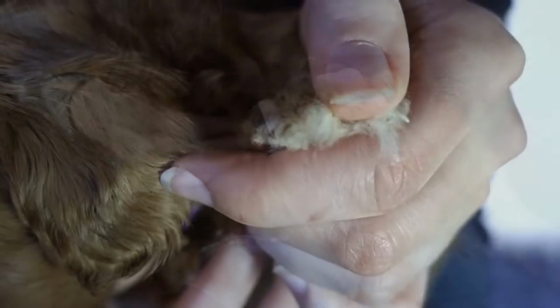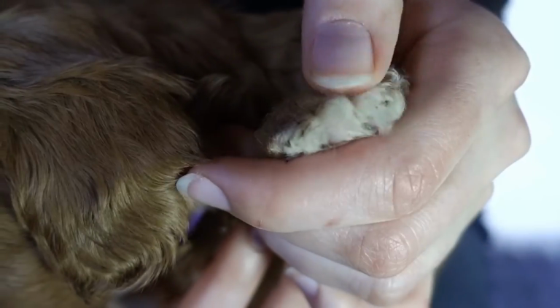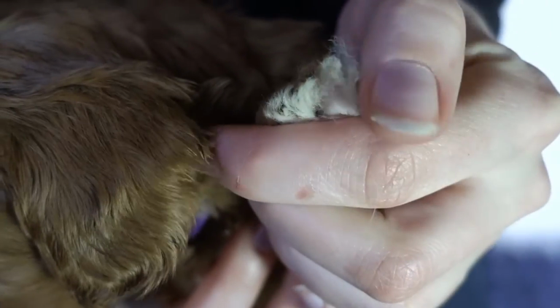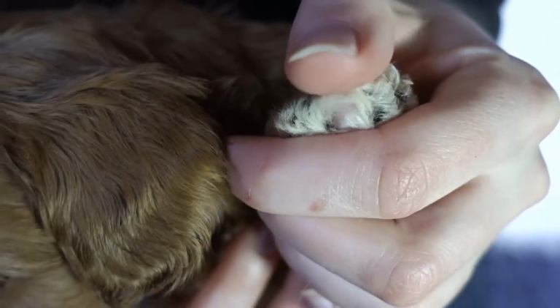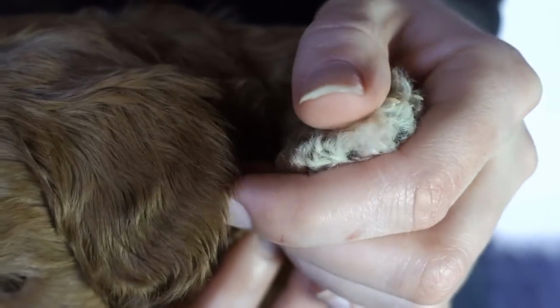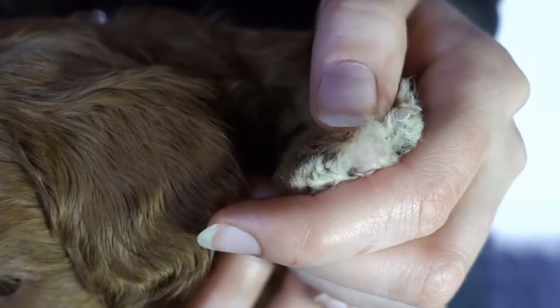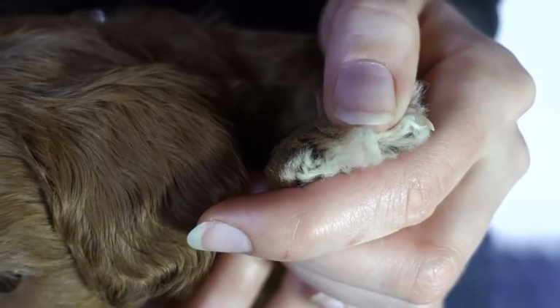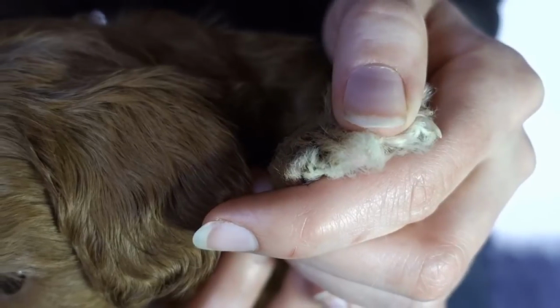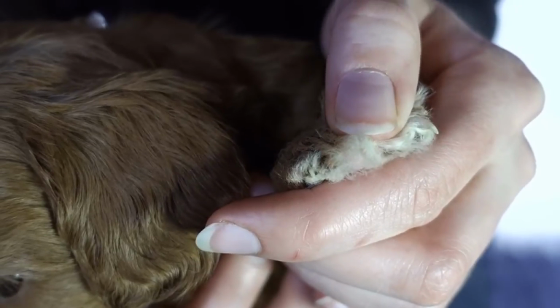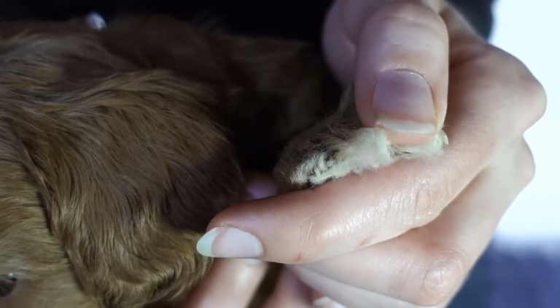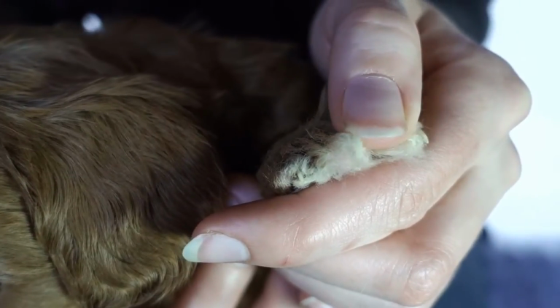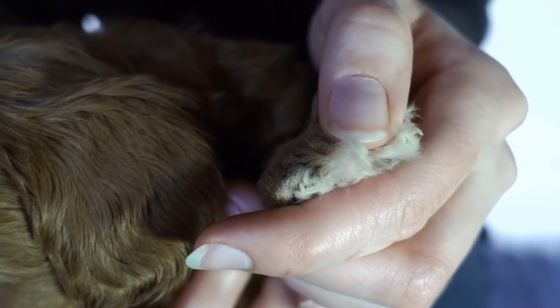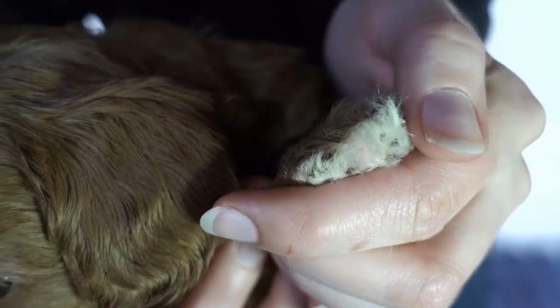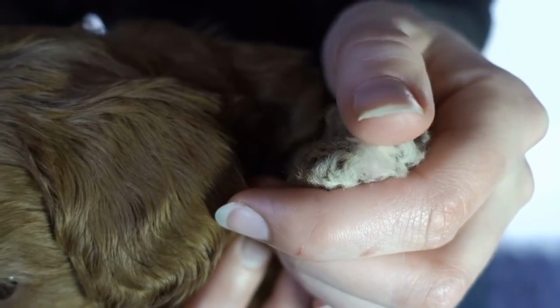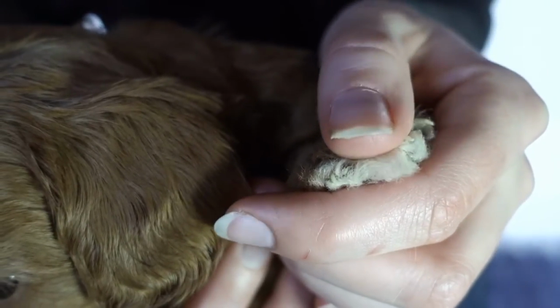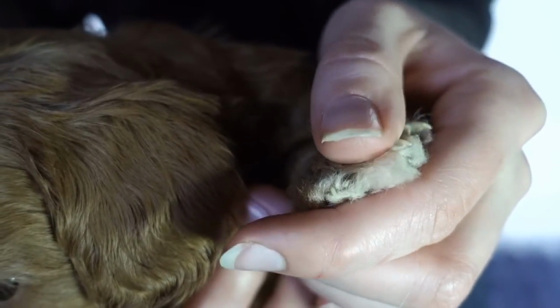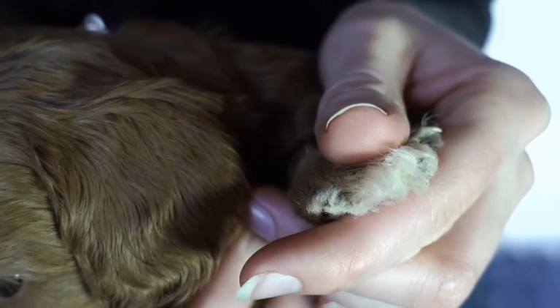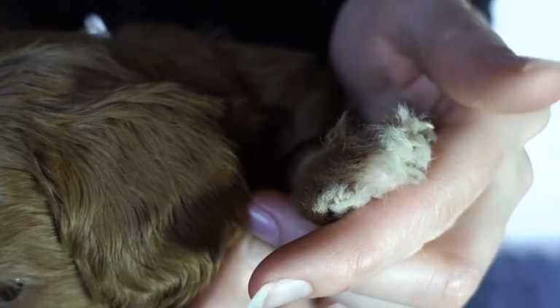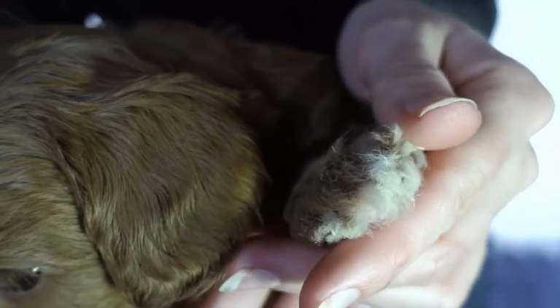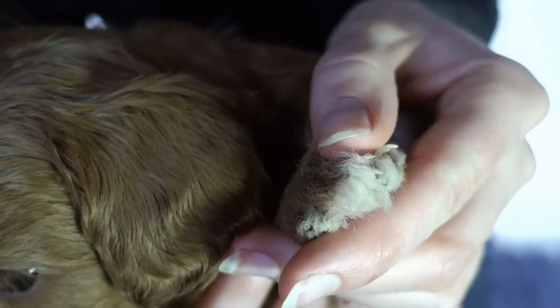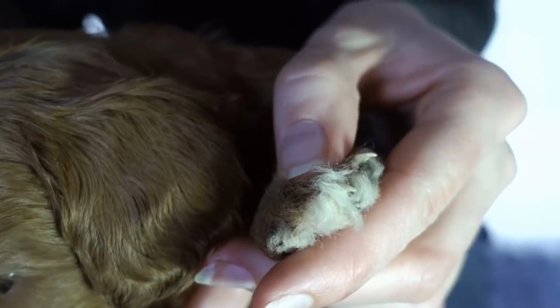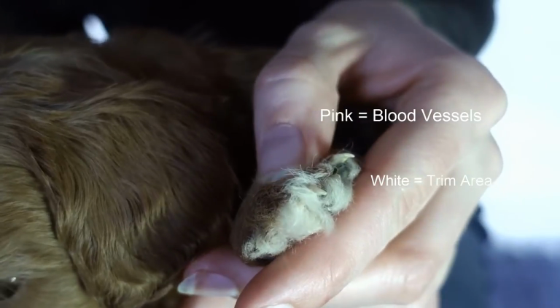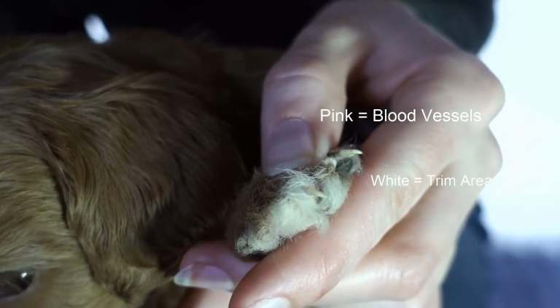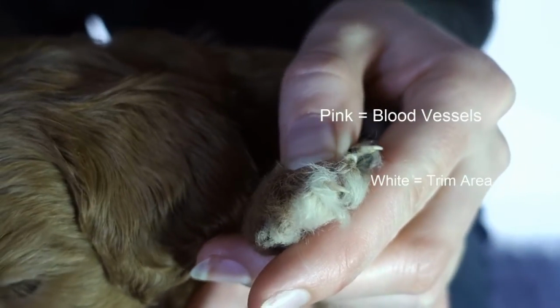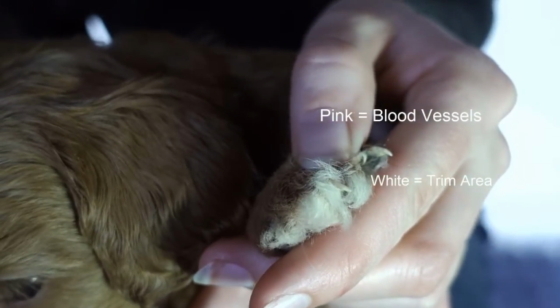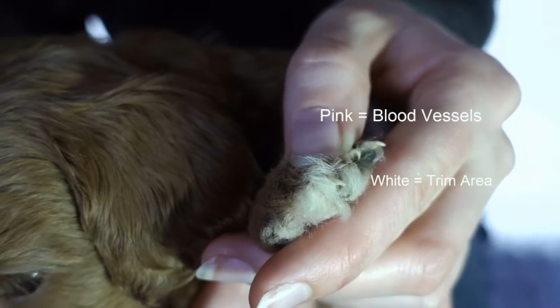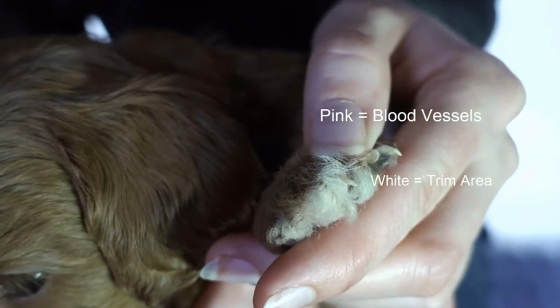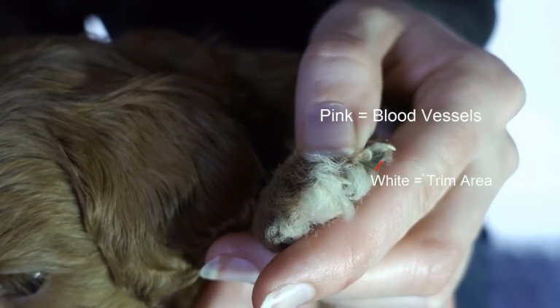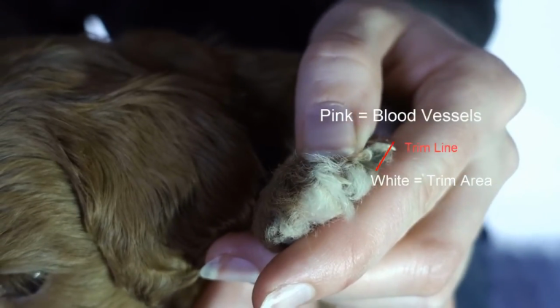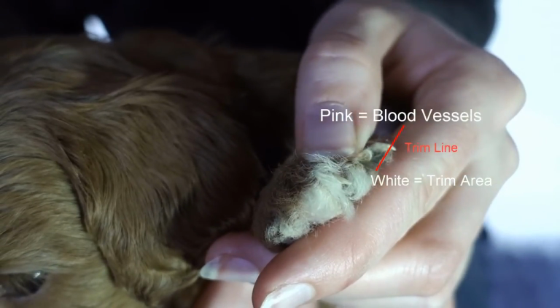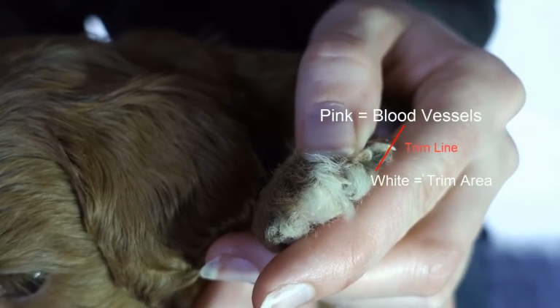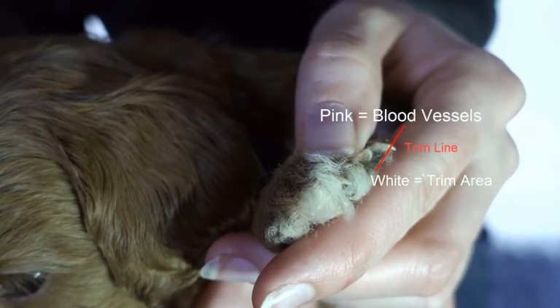Puppies with white nails are very easy to trim. You can see the pink, which is where the quick is. The quick is where blood vessels exist and you do not want to trim the quick, or your puppy will experience a lot of pain and bleeding.